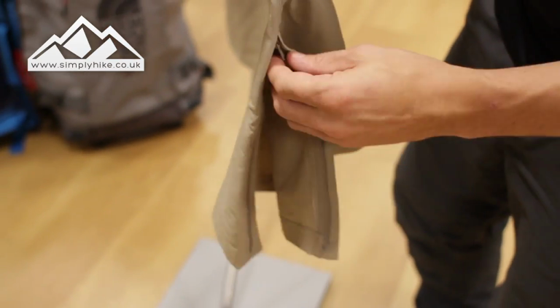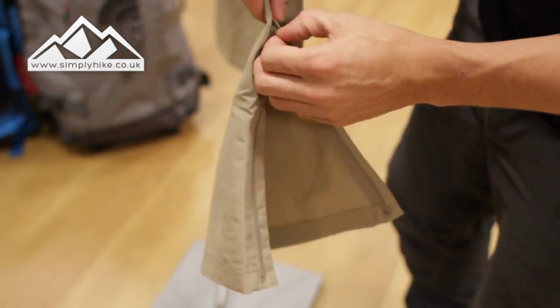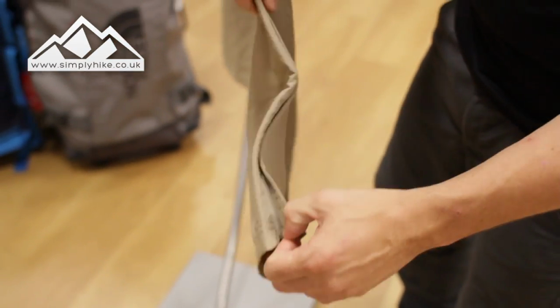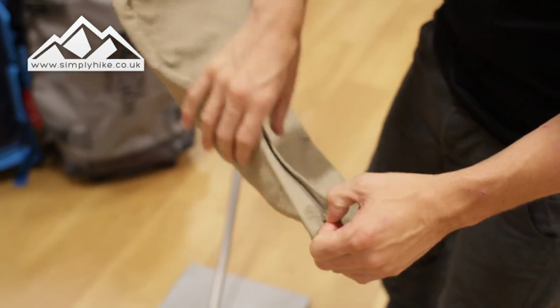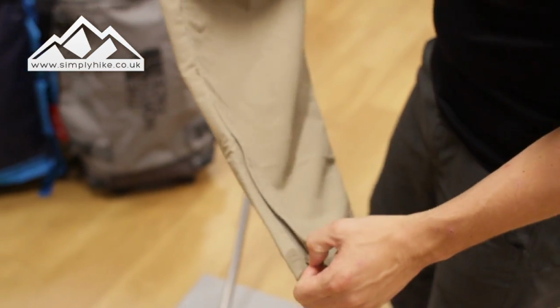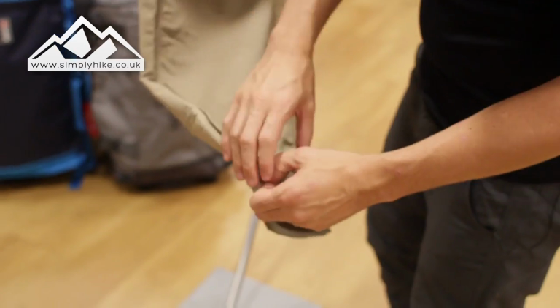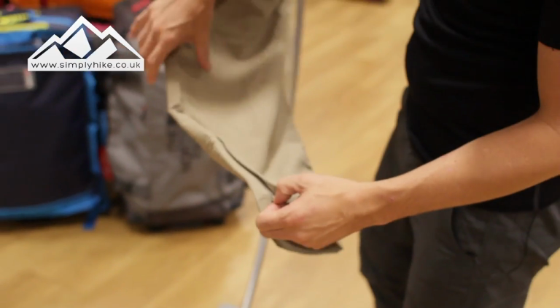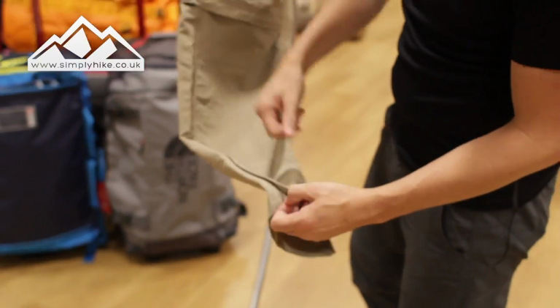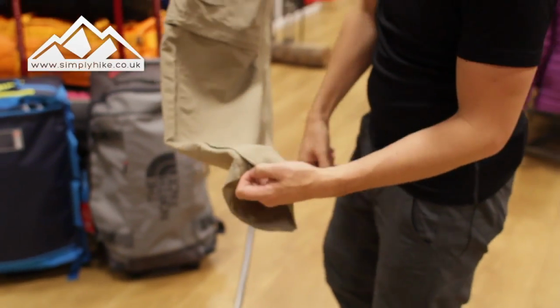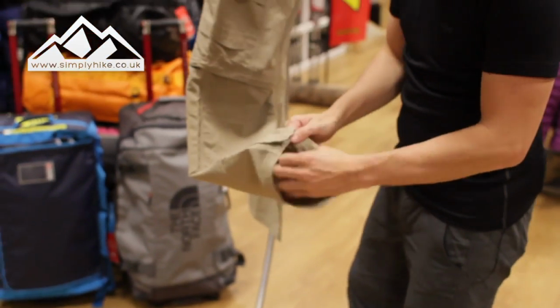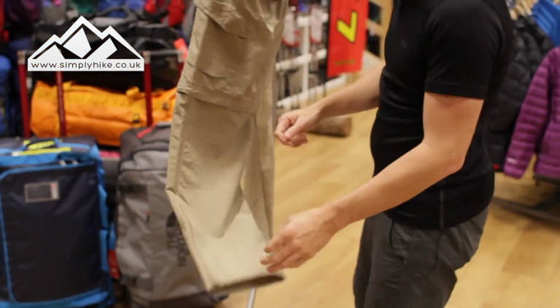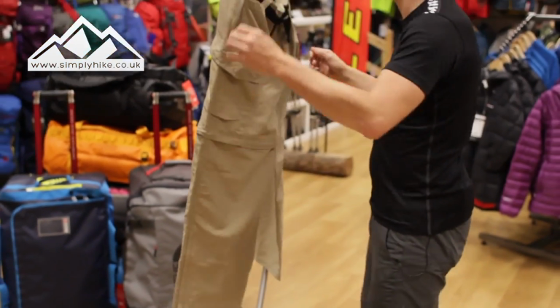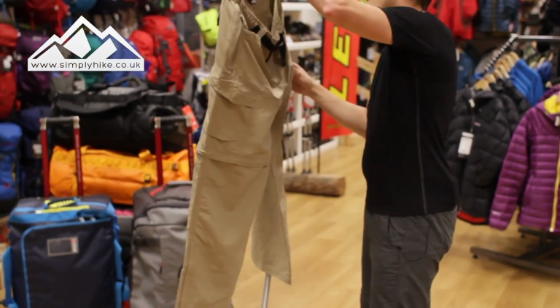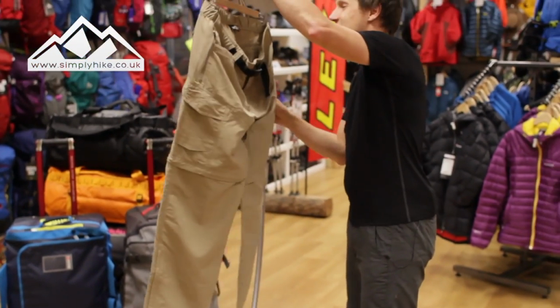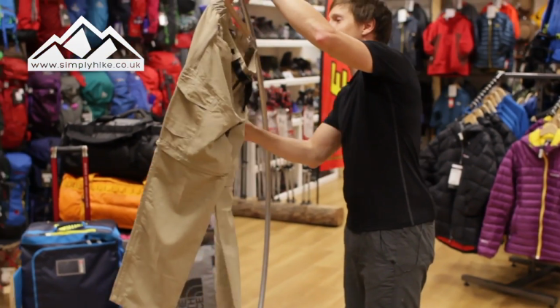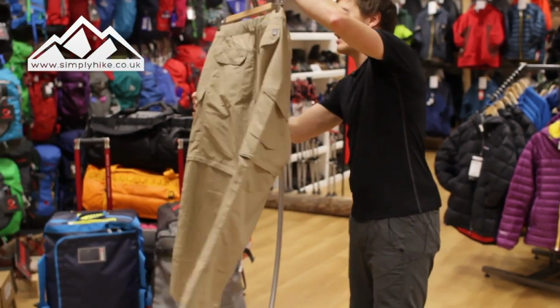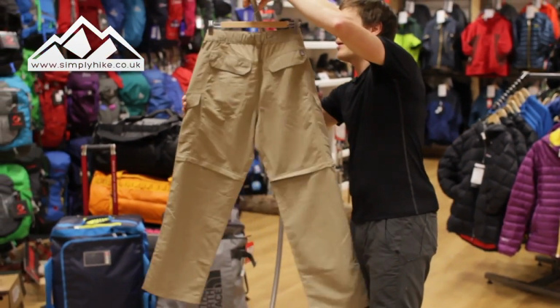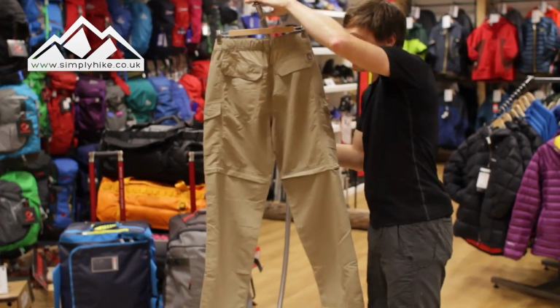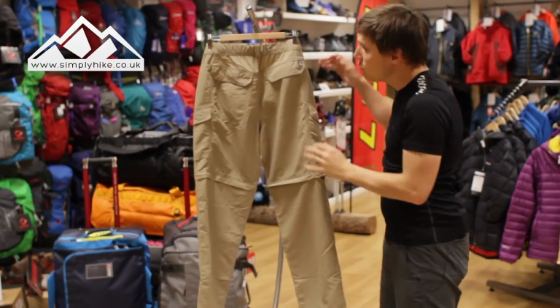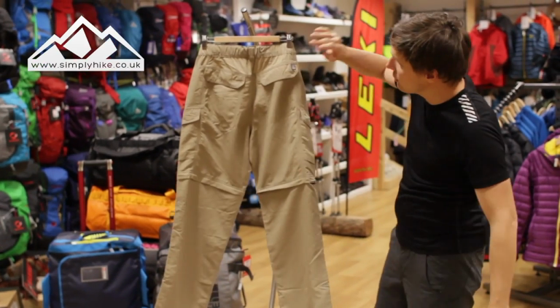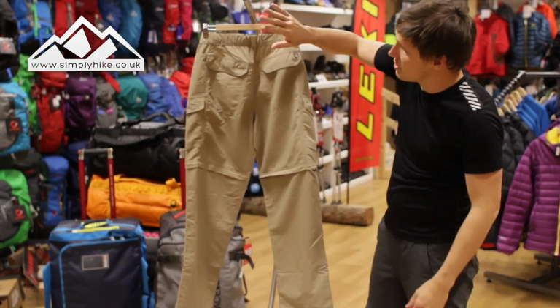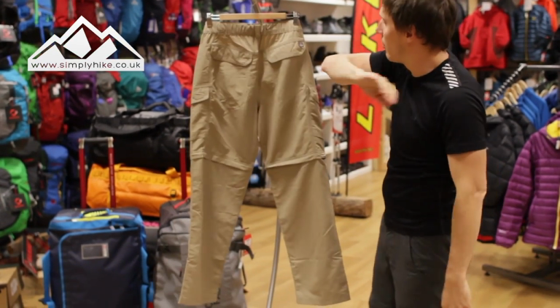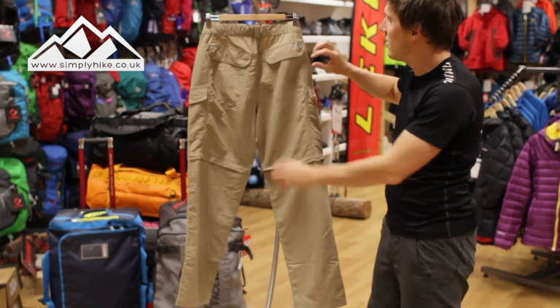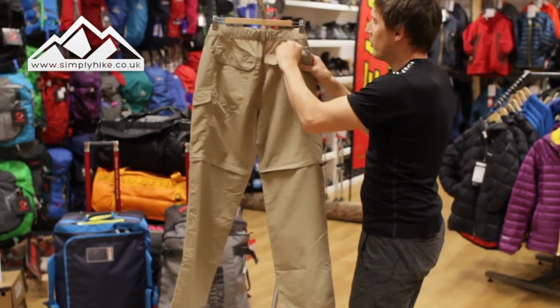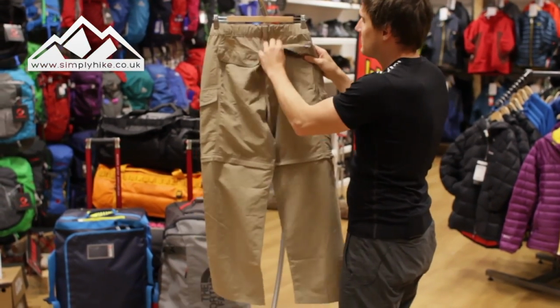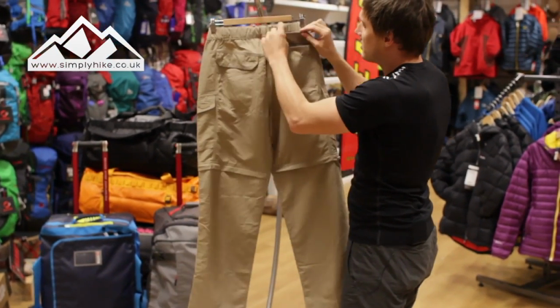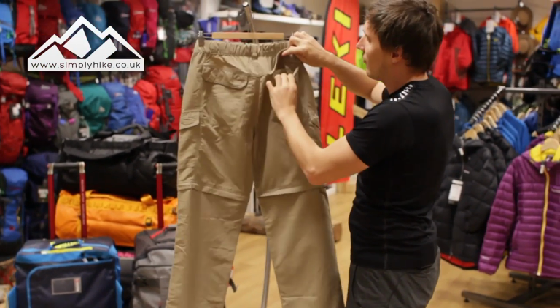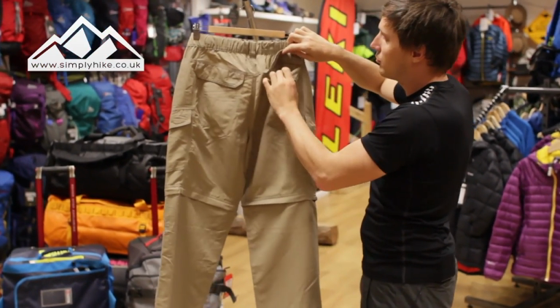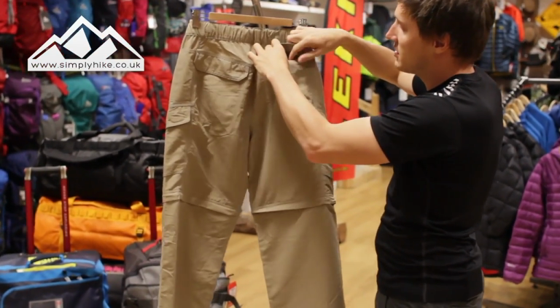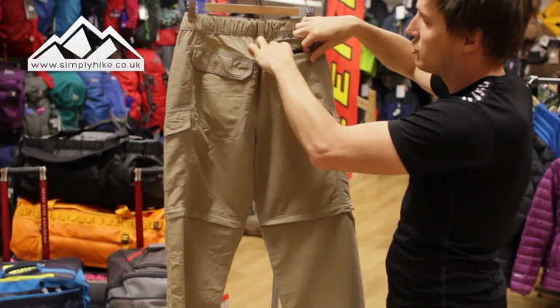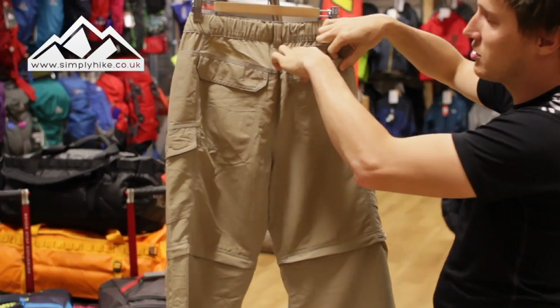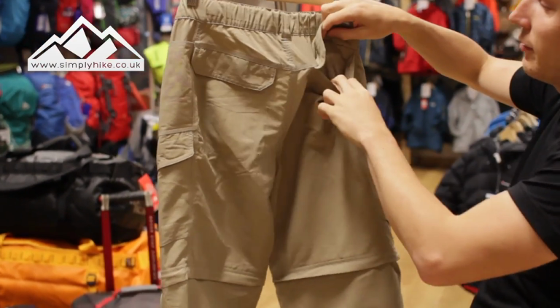It obviously works the same way putting the boot on as well — it's nice and wide, pop it on, zip it up and hey presto. Let's take a closer look at the back. You've obviously got two traditional bum pockets there, nice and spacious, and a velcro system on the top to secure them.